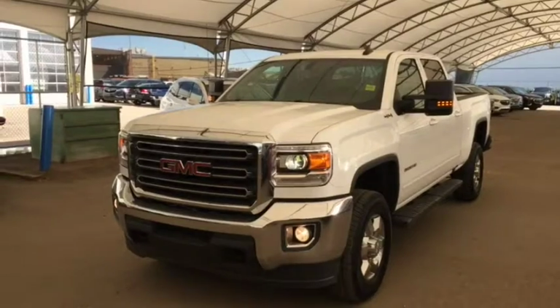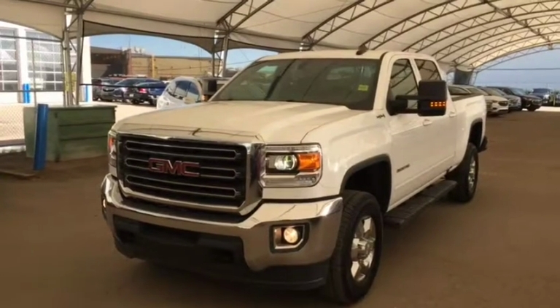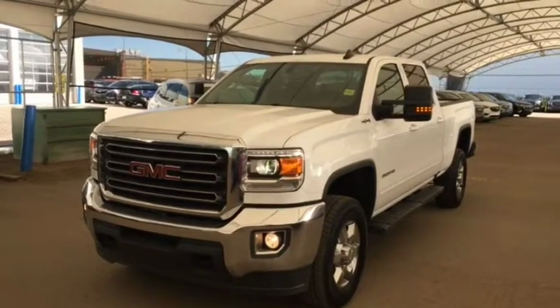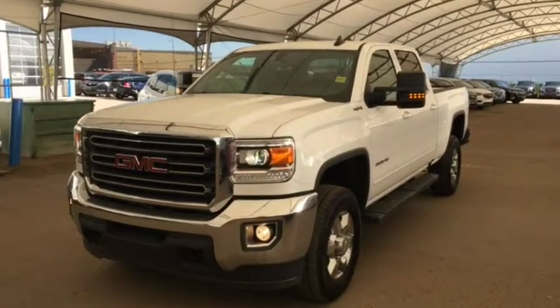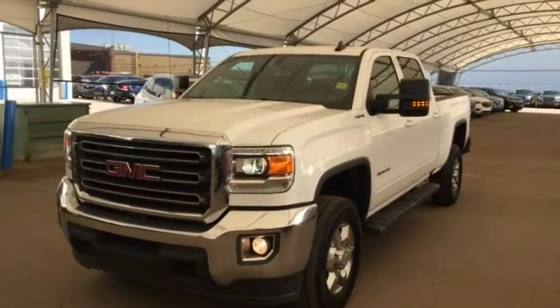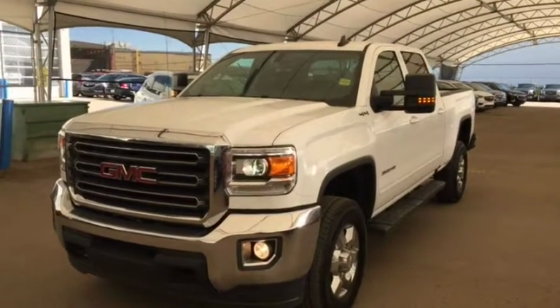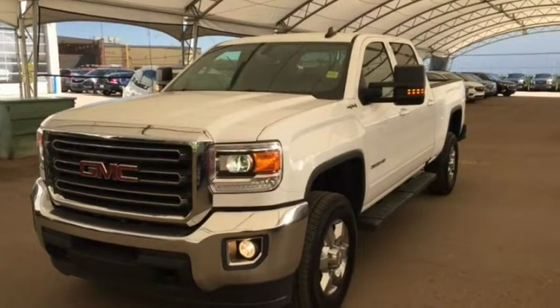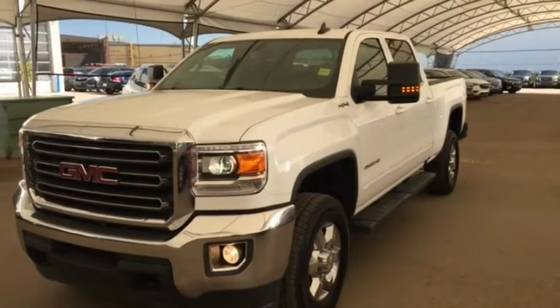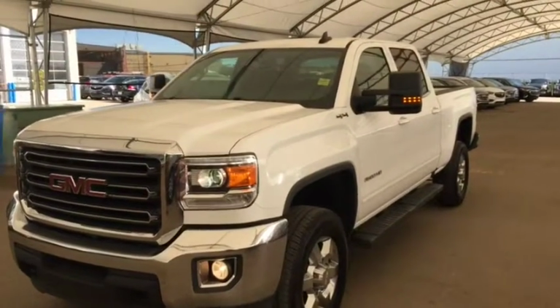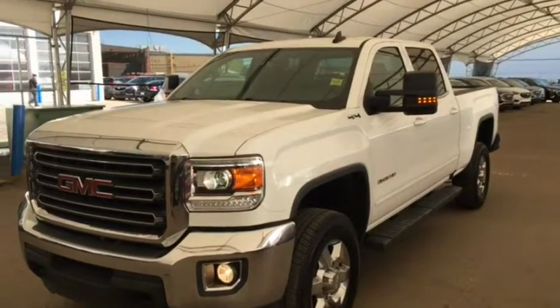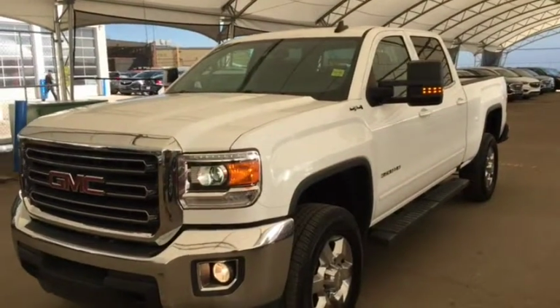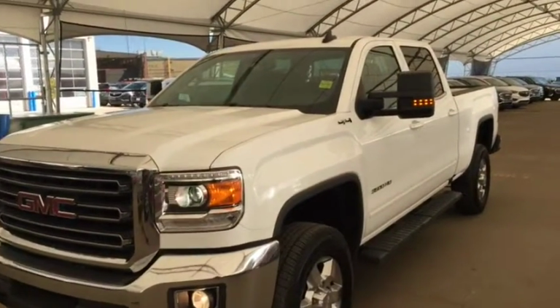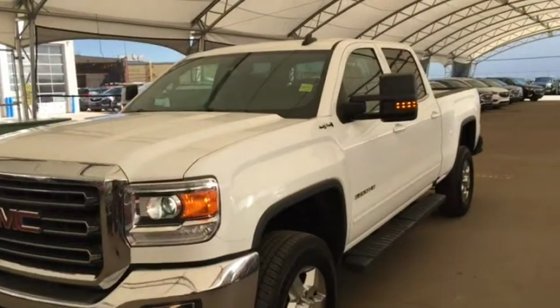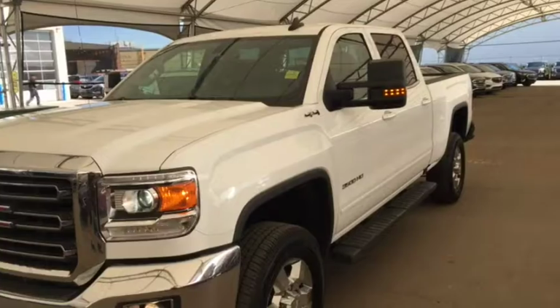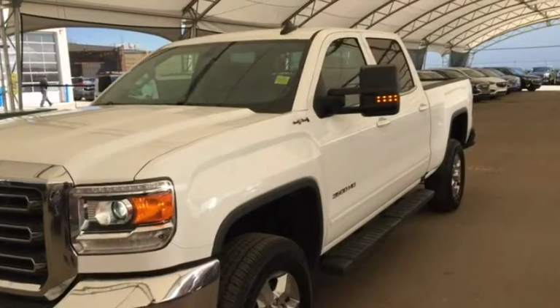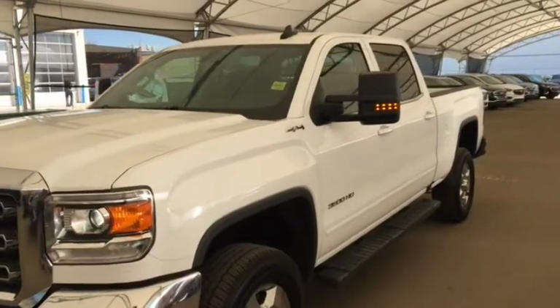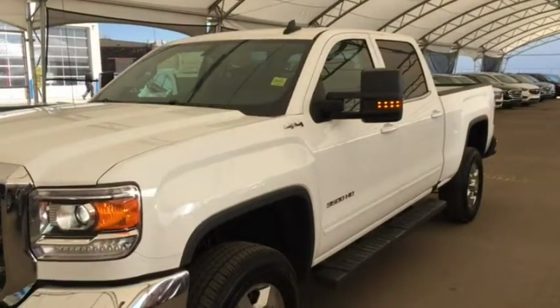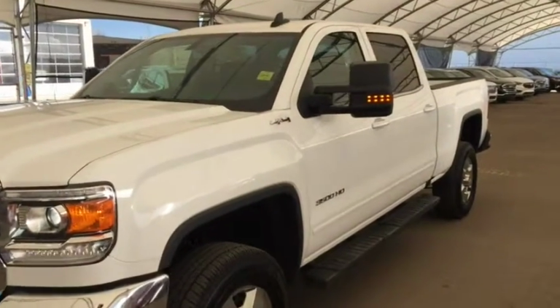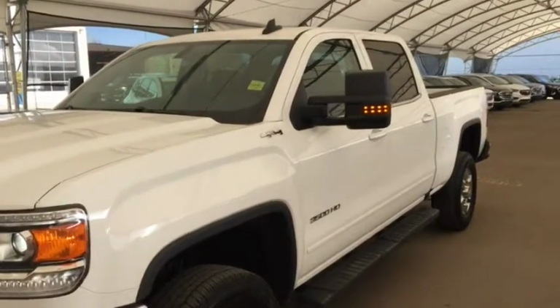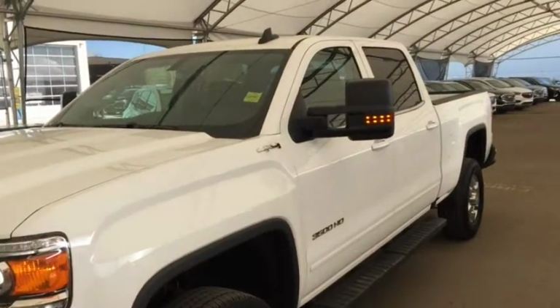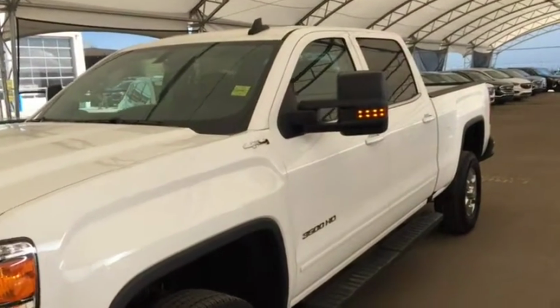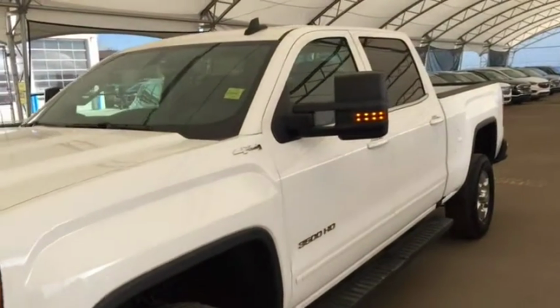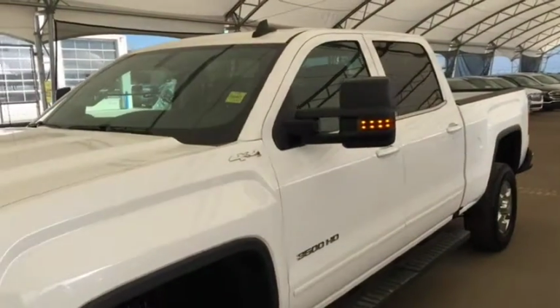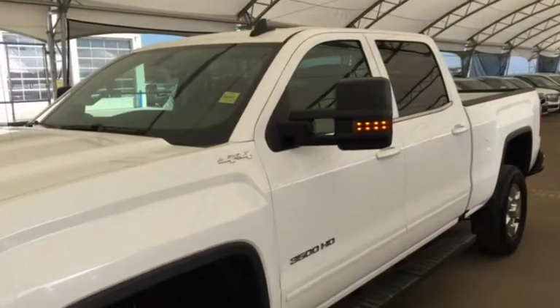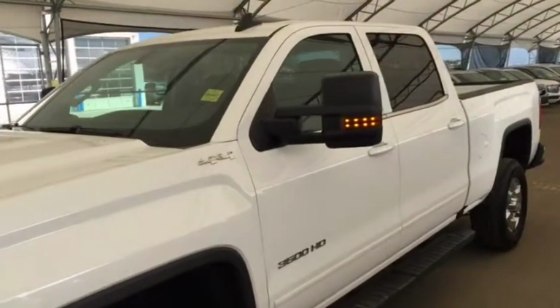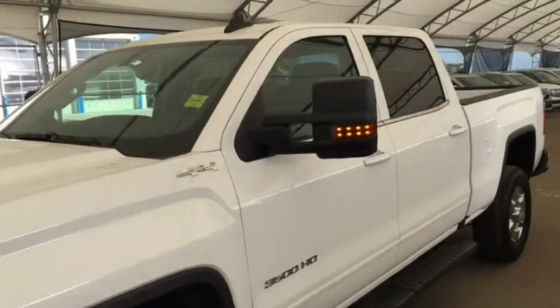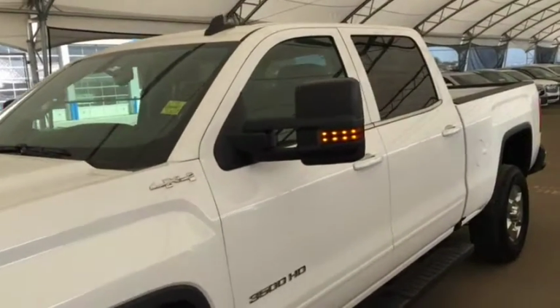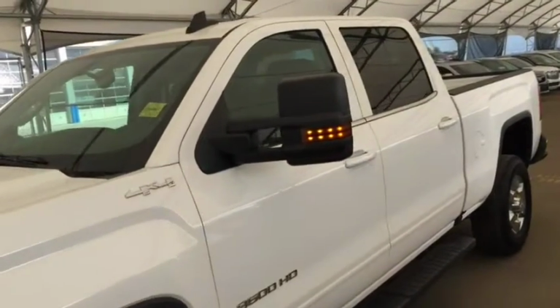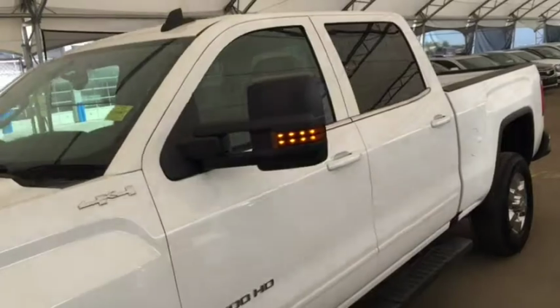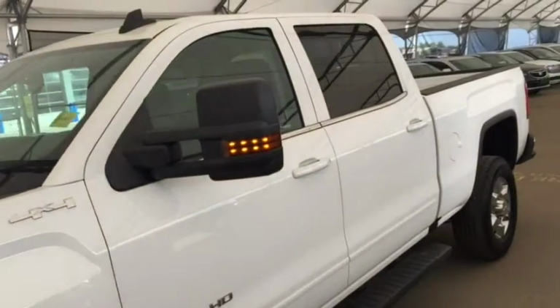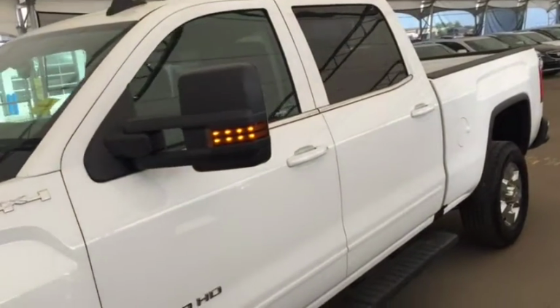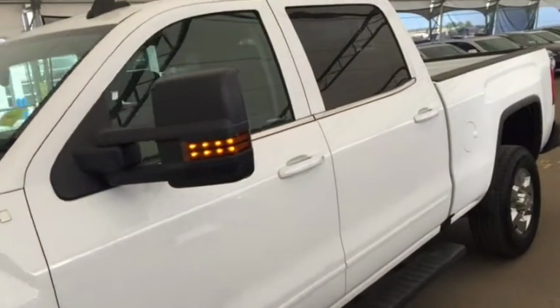Hello and welcome to Davis Chevrolet. This is a pre-owned 2019 GMC Sierra 3500 HD SLE in white.